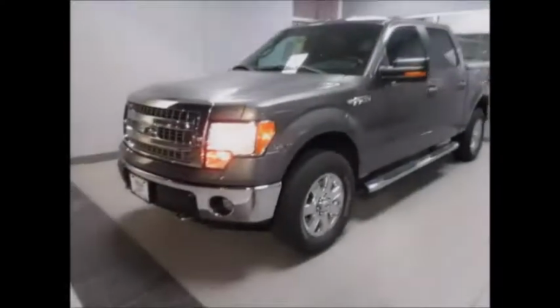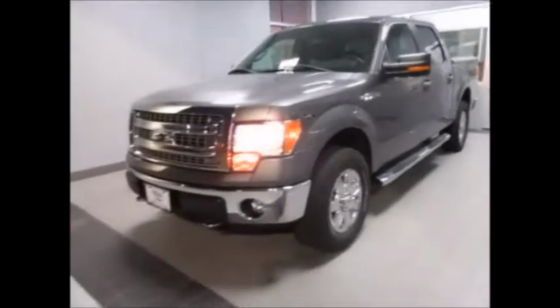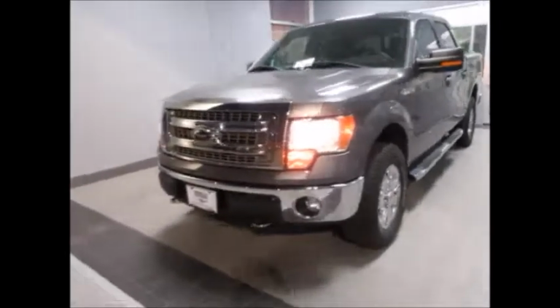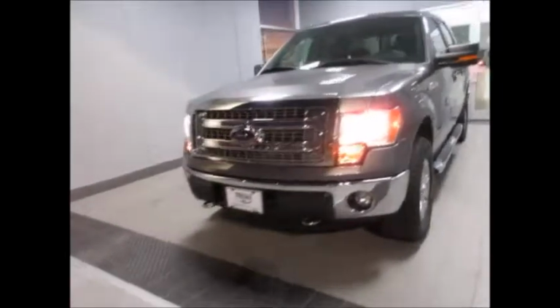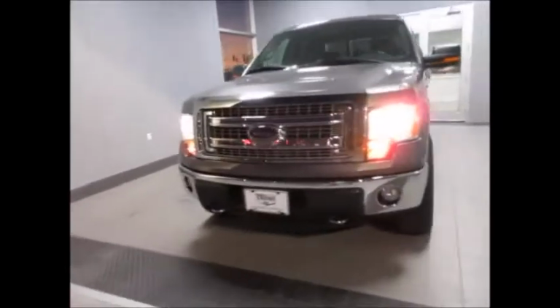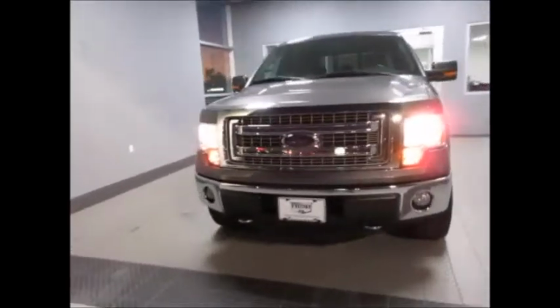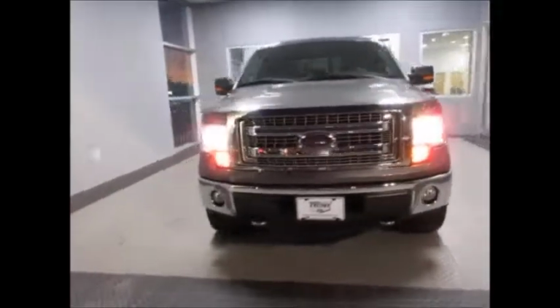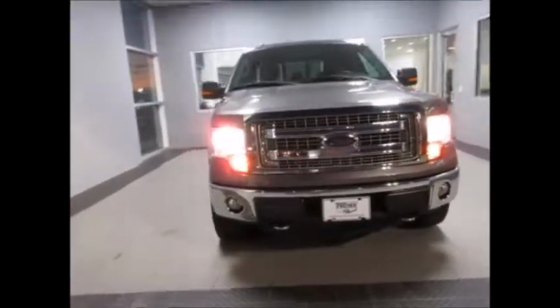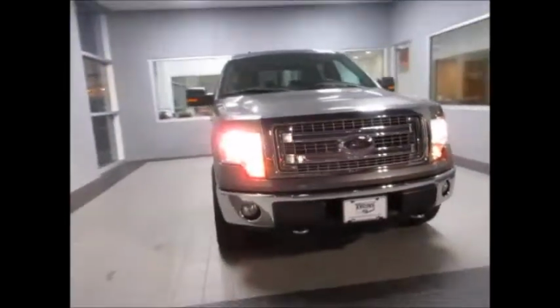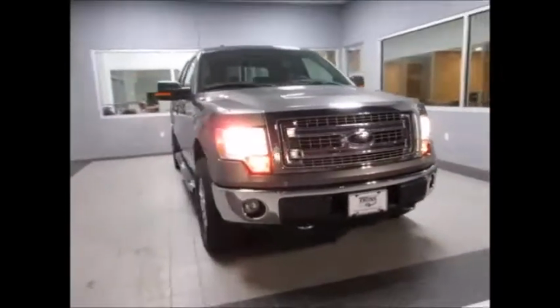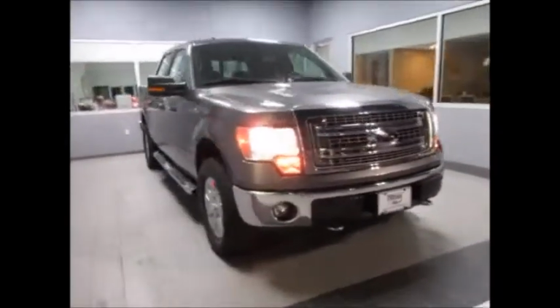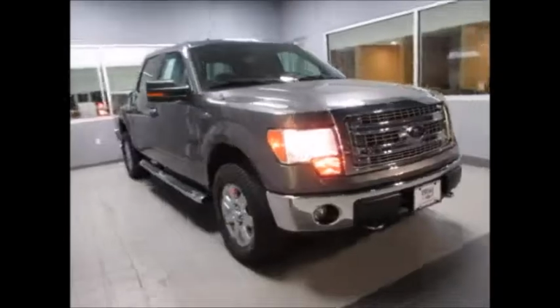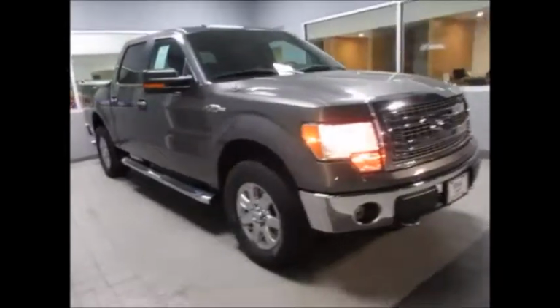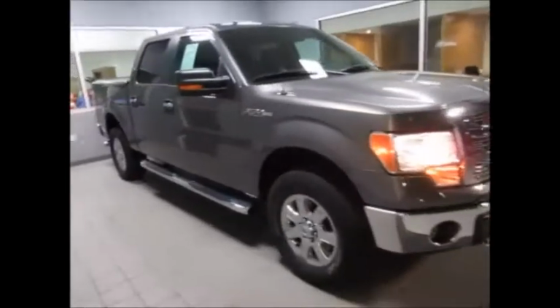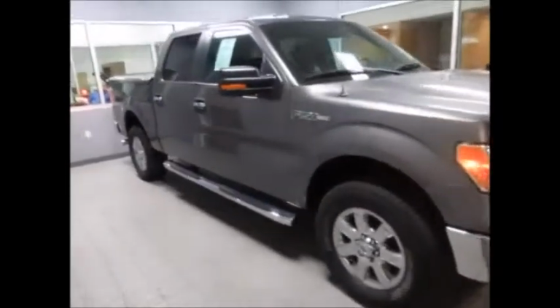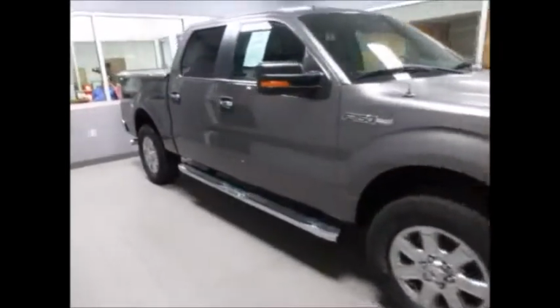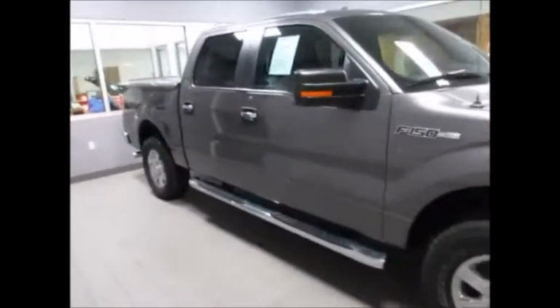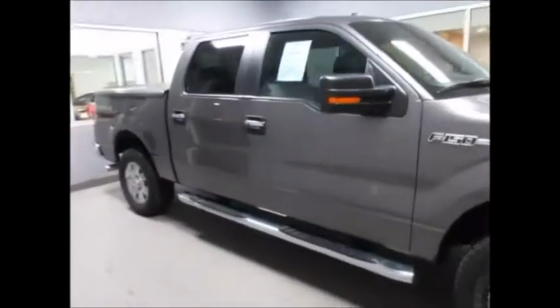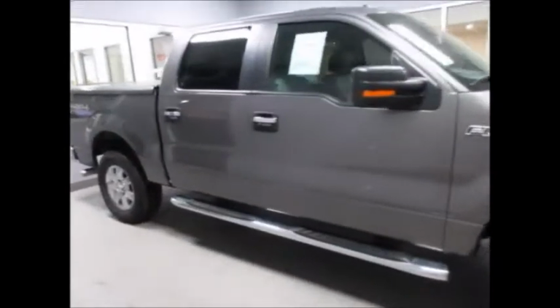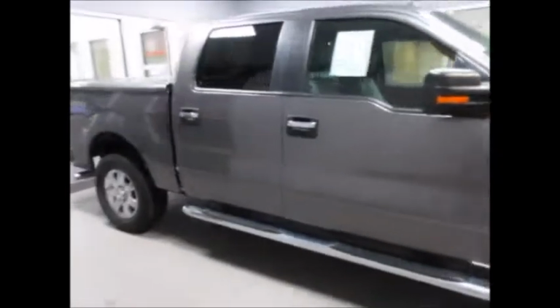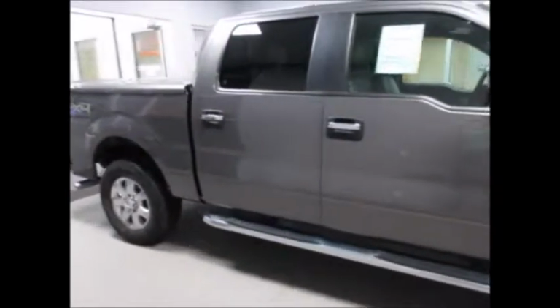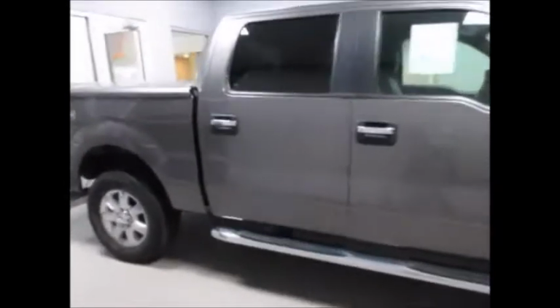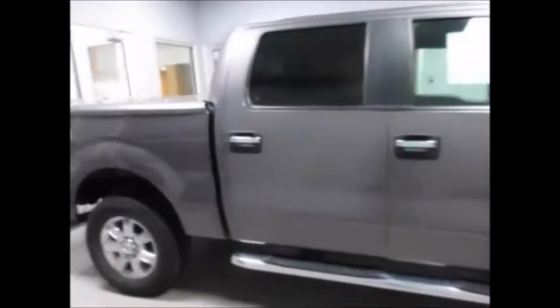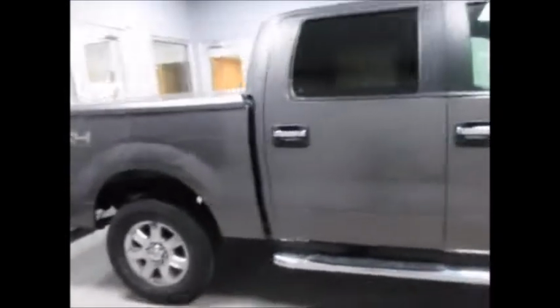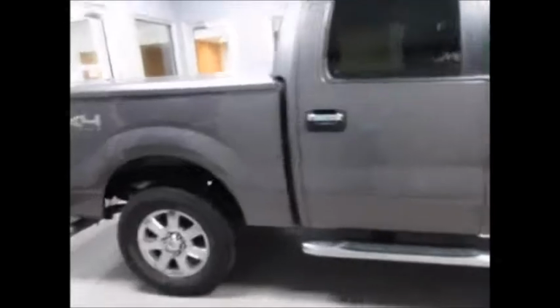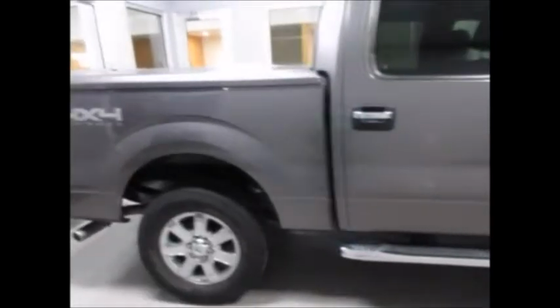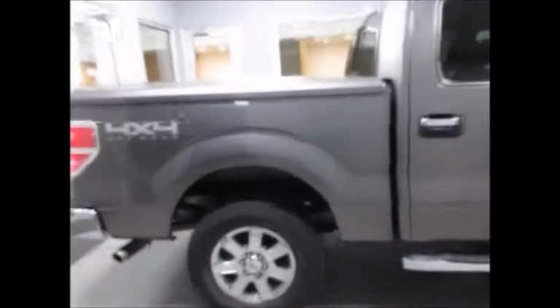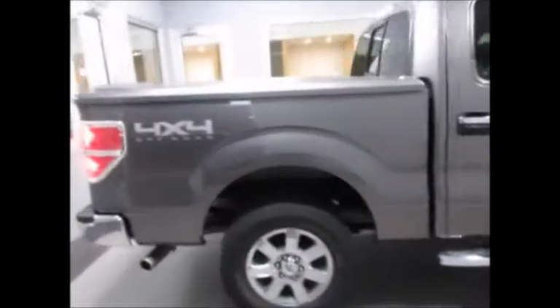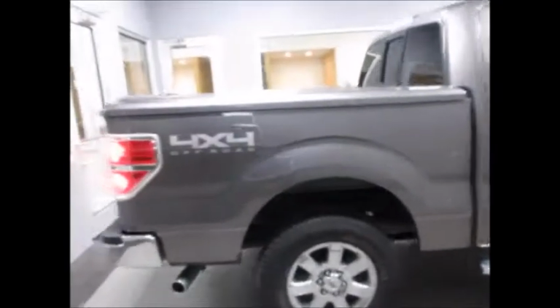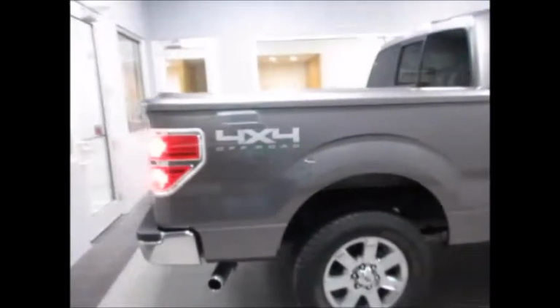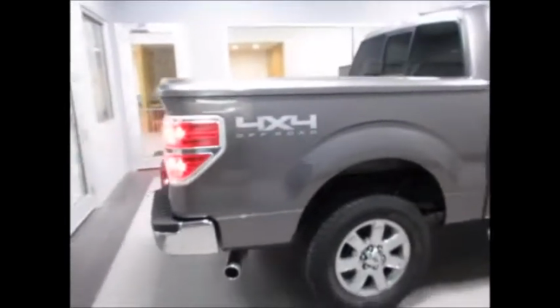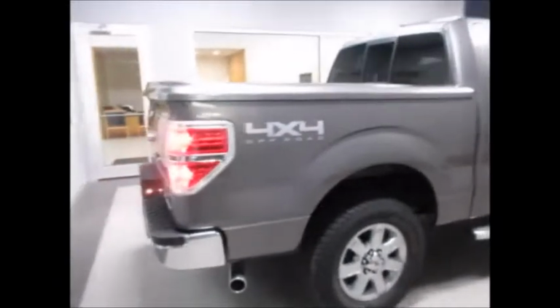Hello and welcome to King's Colonial Ford. Today we're looking at a 2014 Ford F-150 Super Crew Cab 4WD, very clean inside and out, low mileage — only 40-something thousand miles on the odometer.